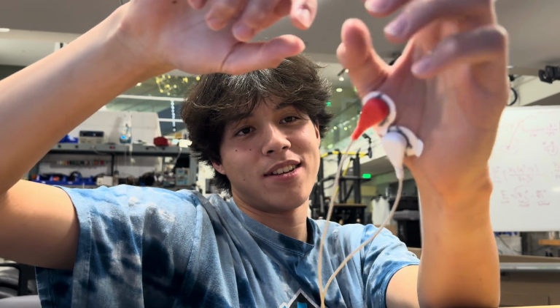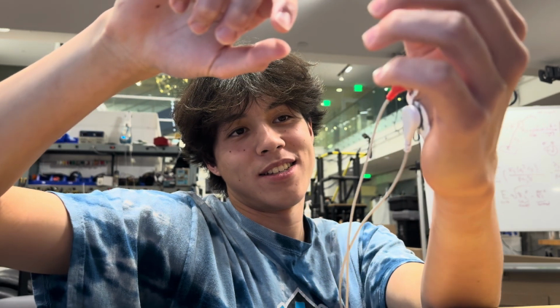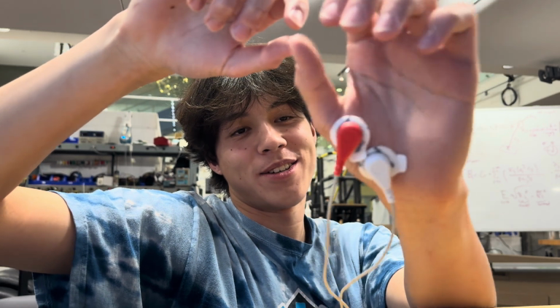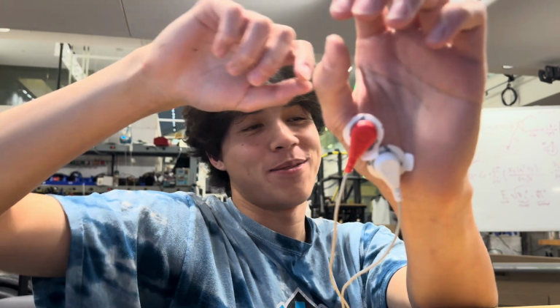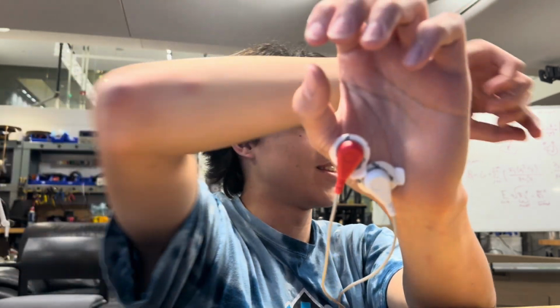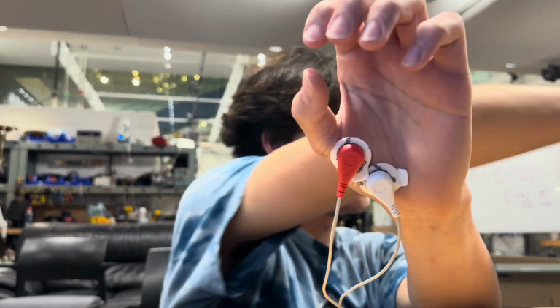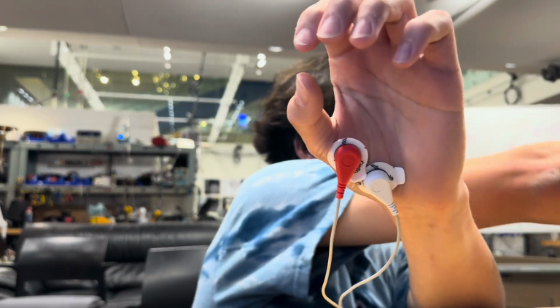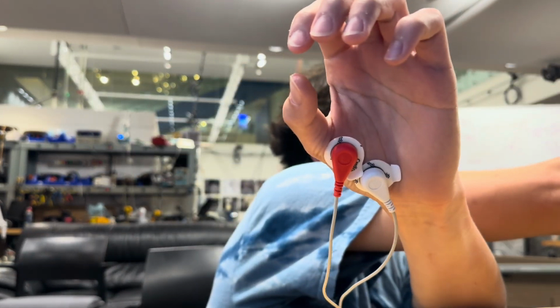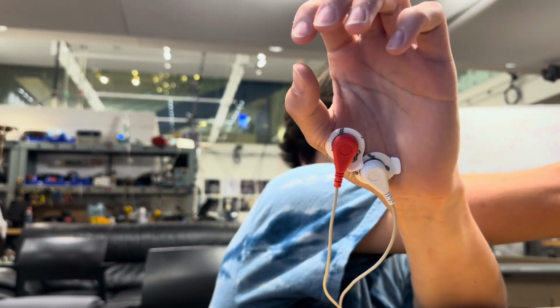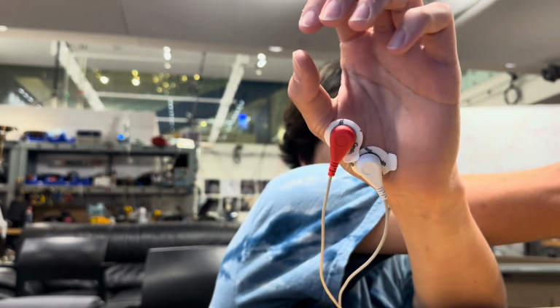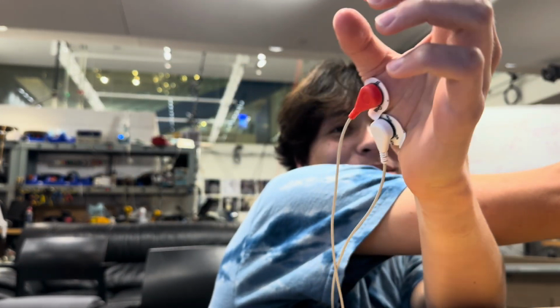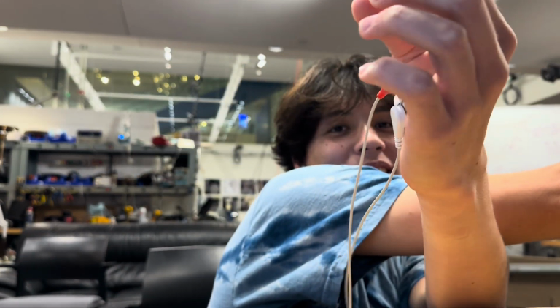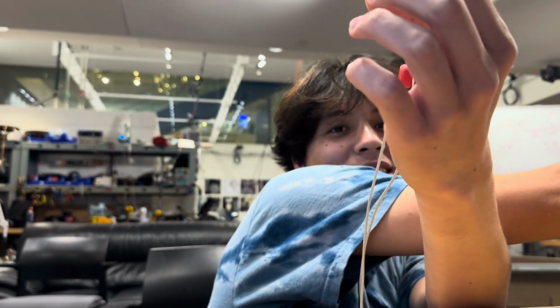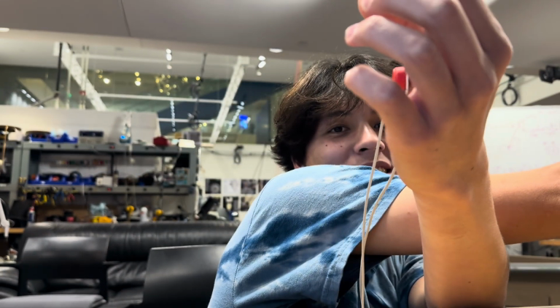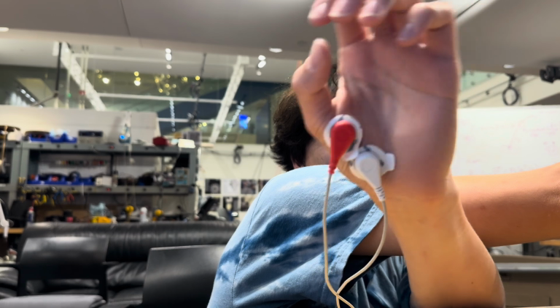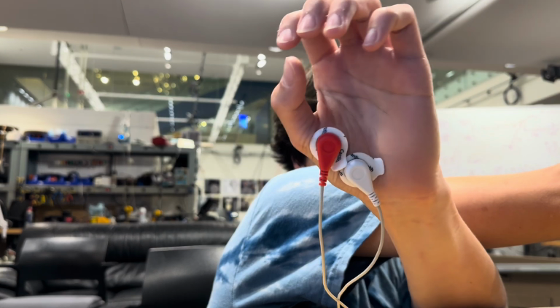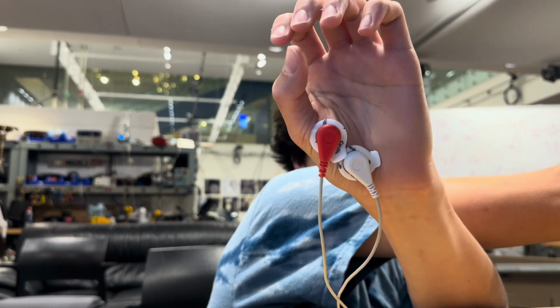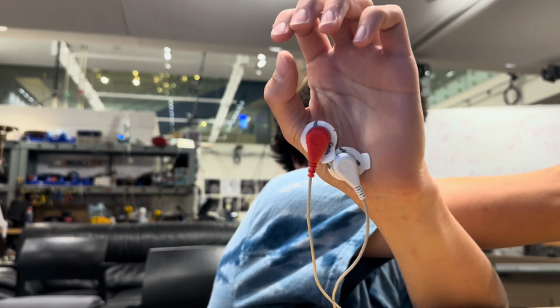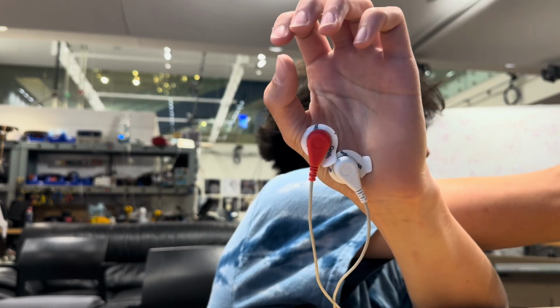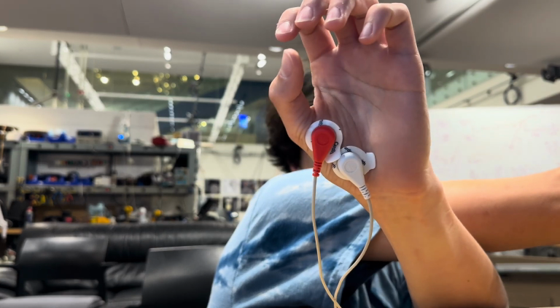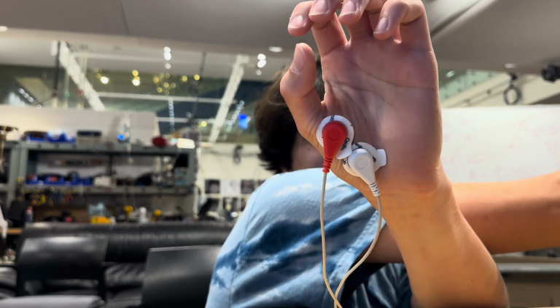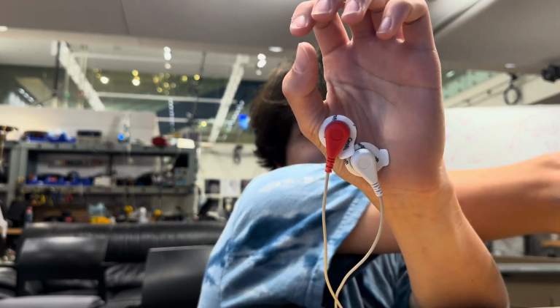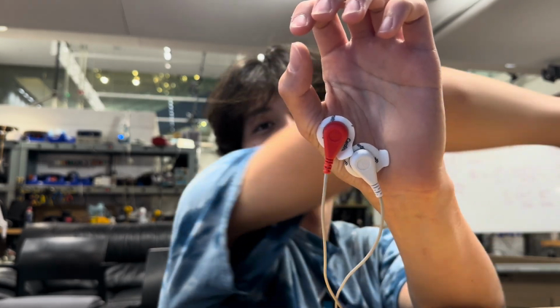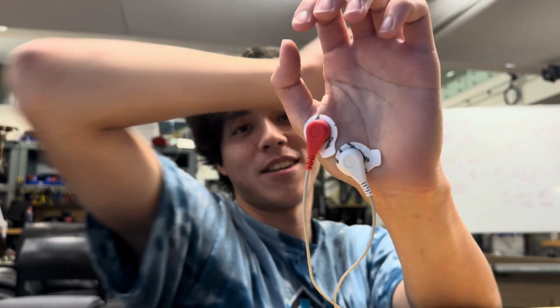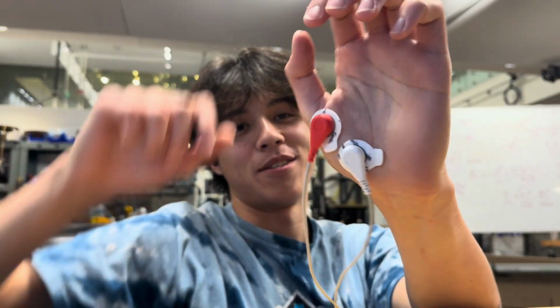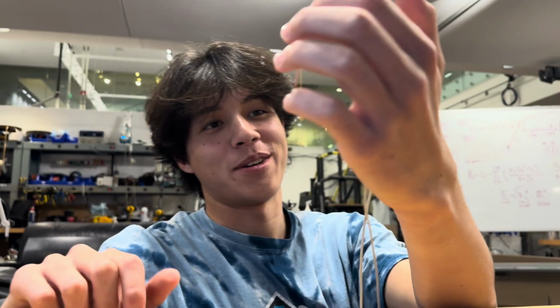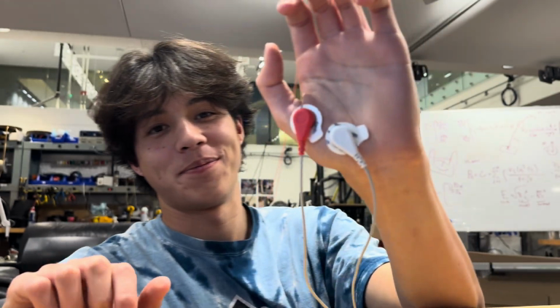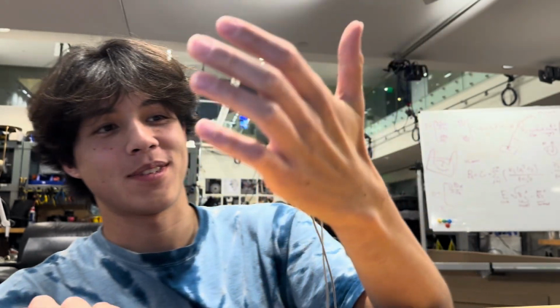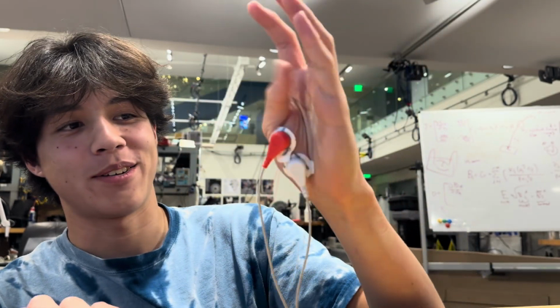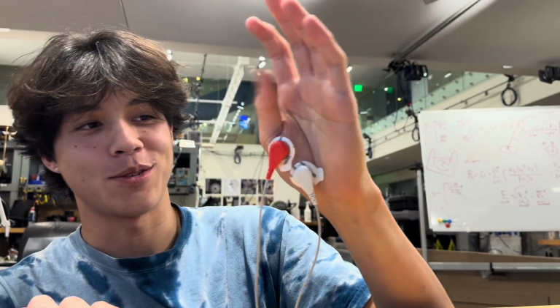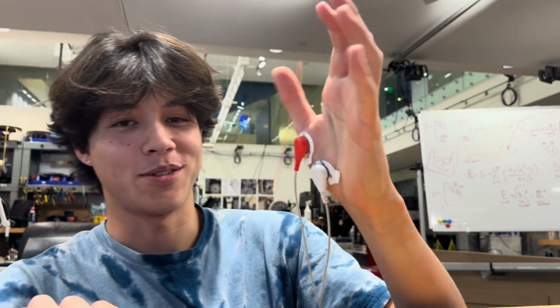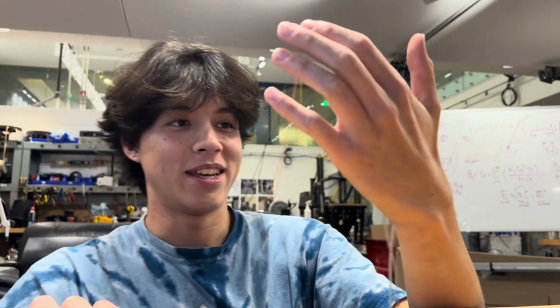It's hard to make it look like I'm not faking it, but I'm not faking it. Oh, there we go — now I can control it all easily.